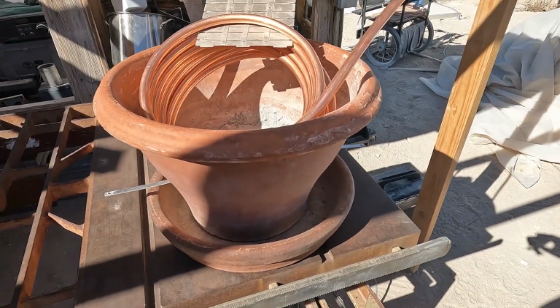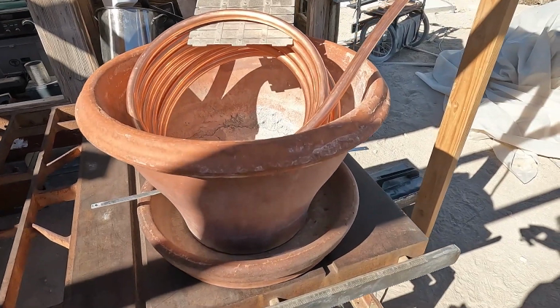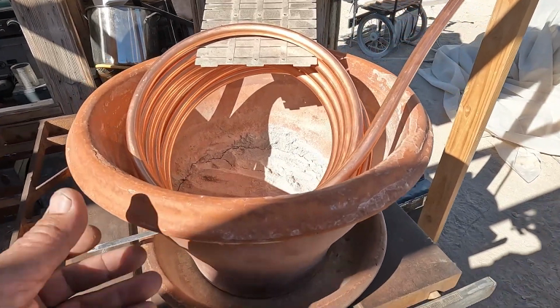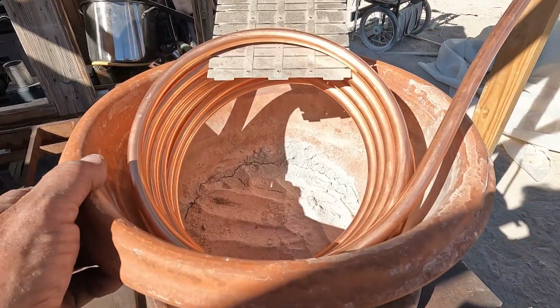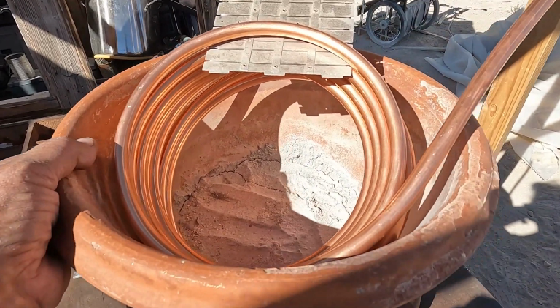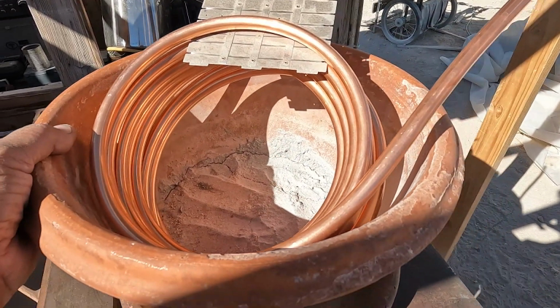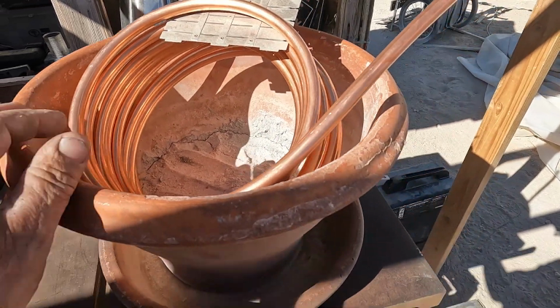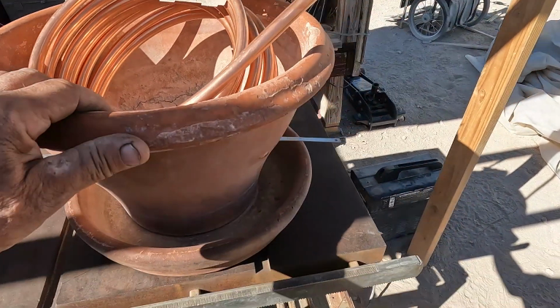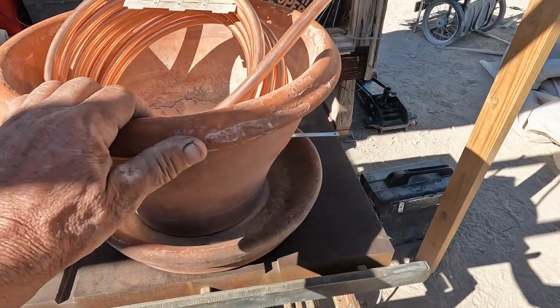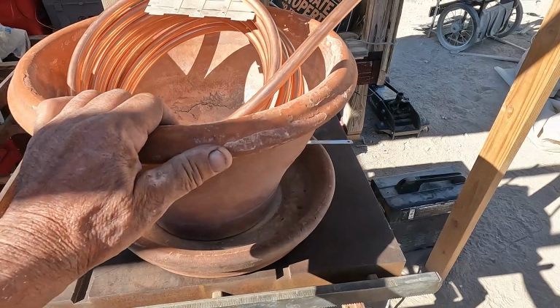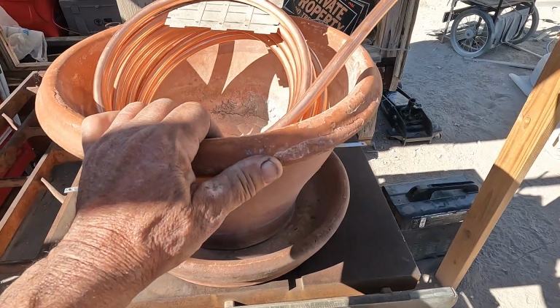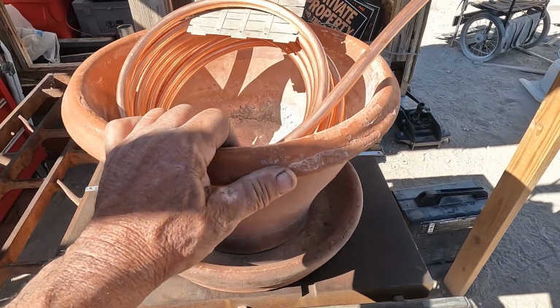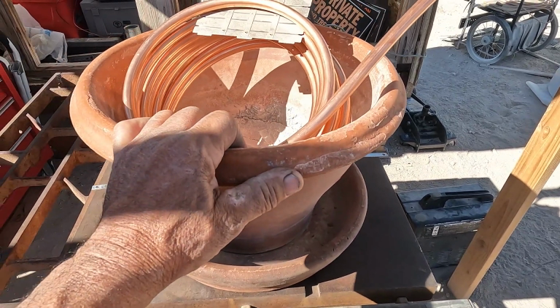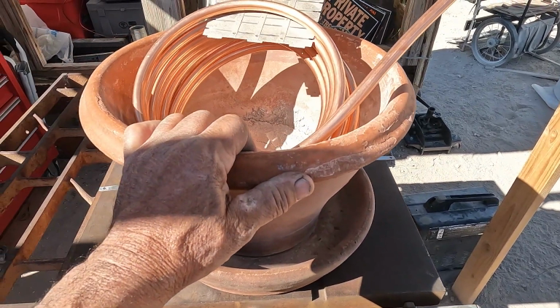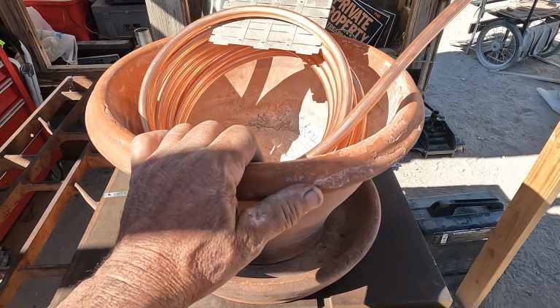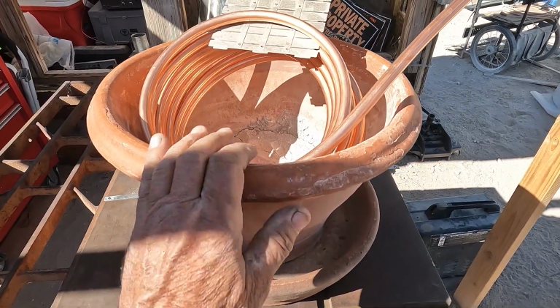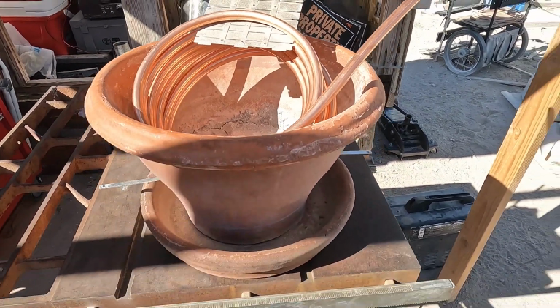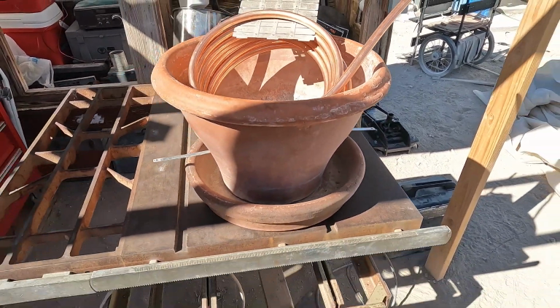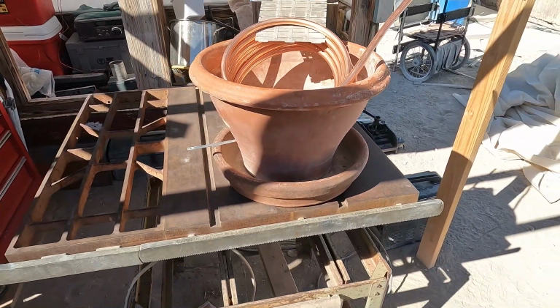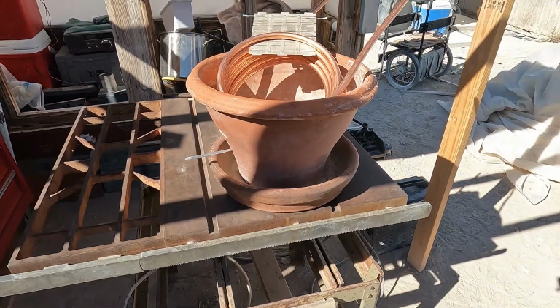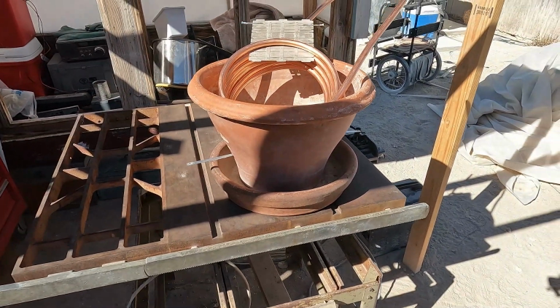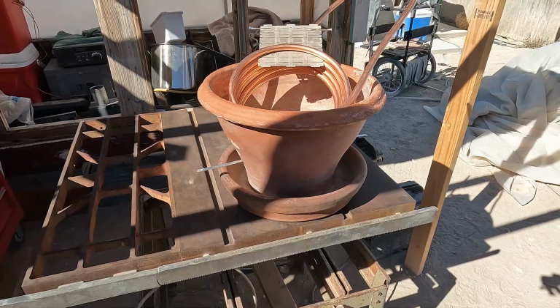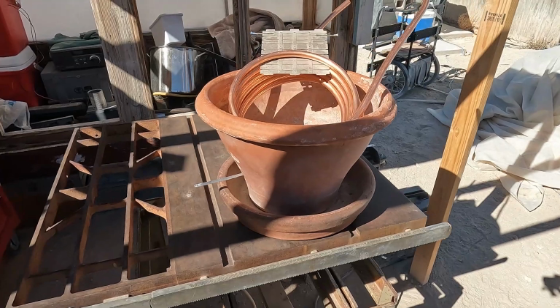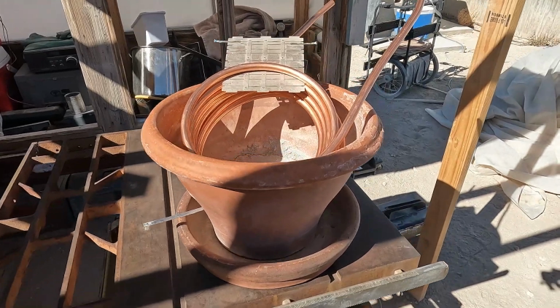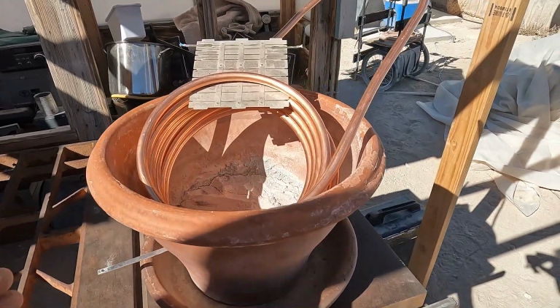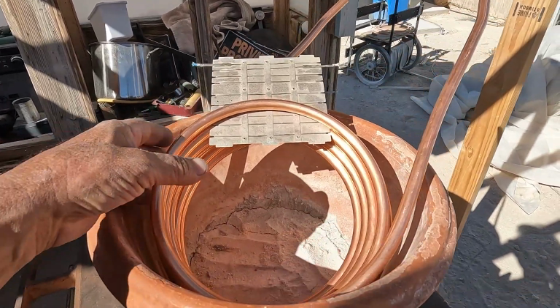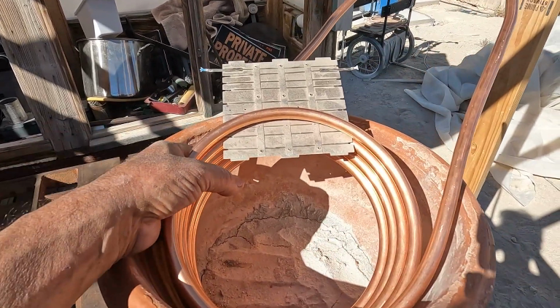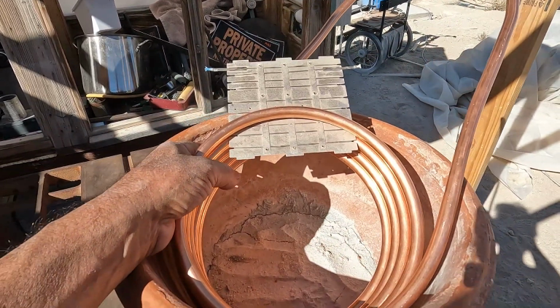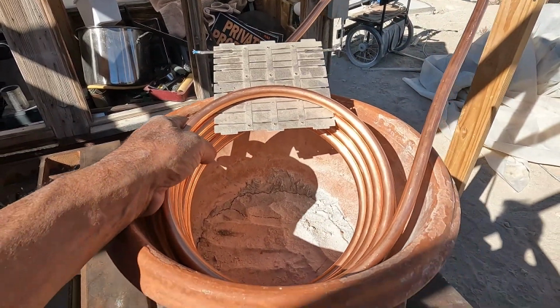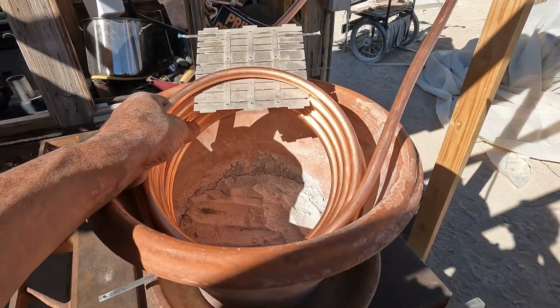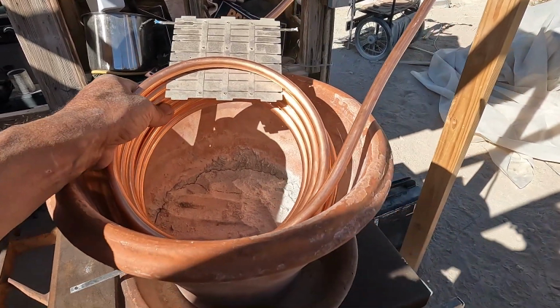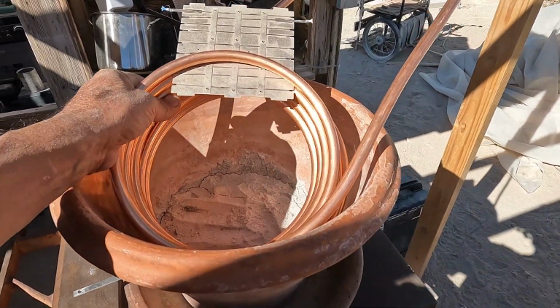I created this solar sand cooker. It's basically a cooker — I cooked a lot of different meals in it, and this is over a year ago. I had it on various videos, and I see some other folks are starting to catch on to my ideas. That's great.